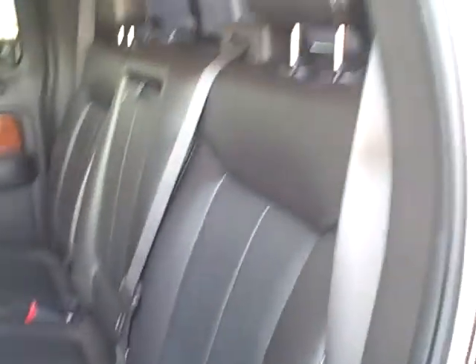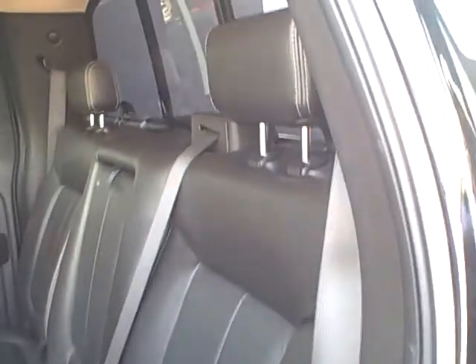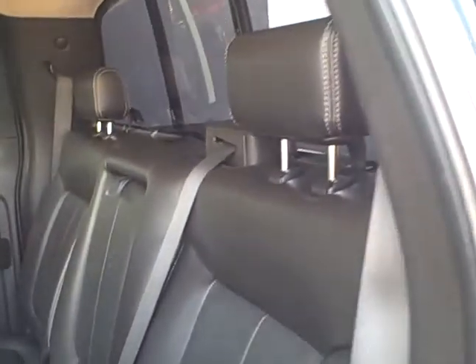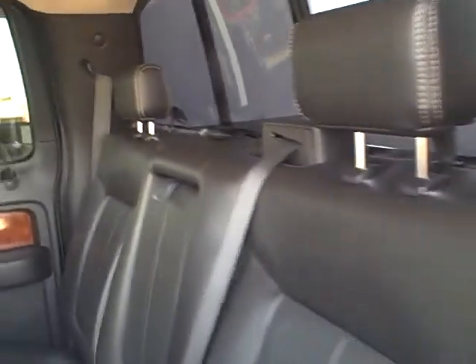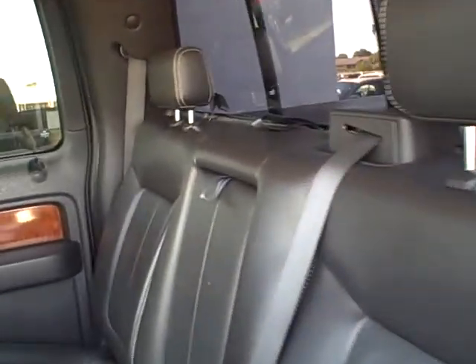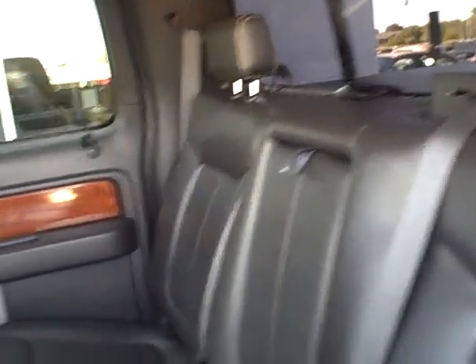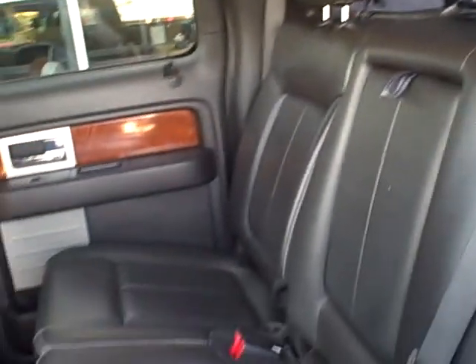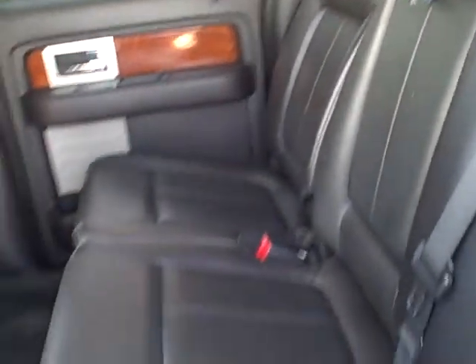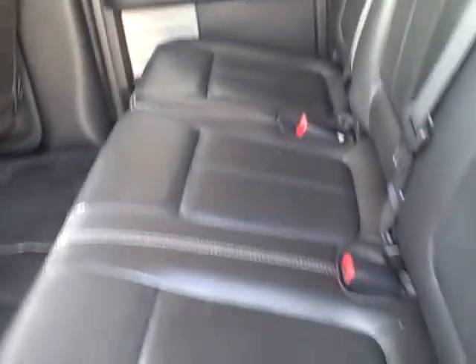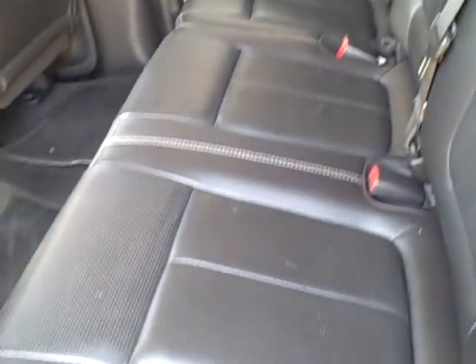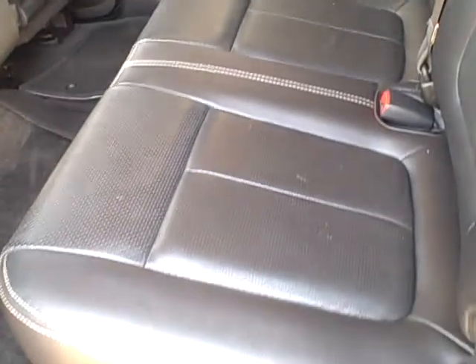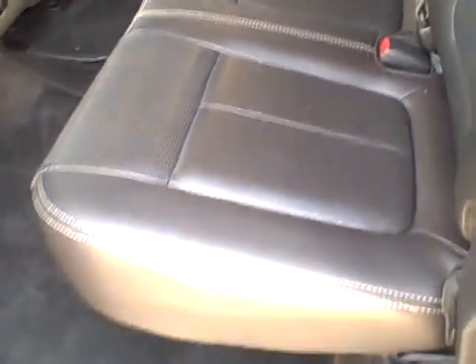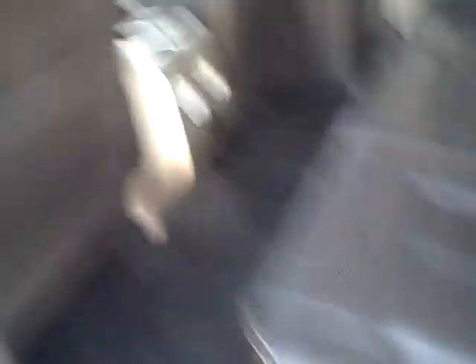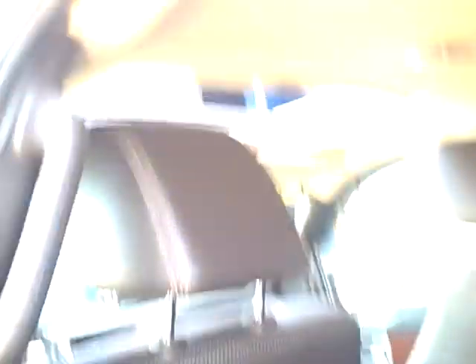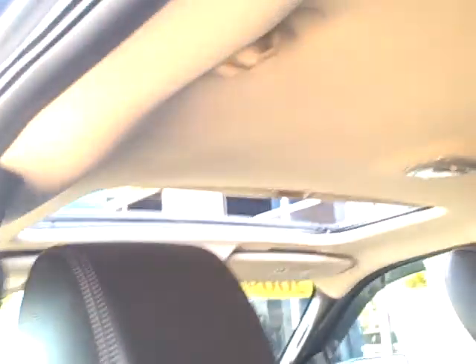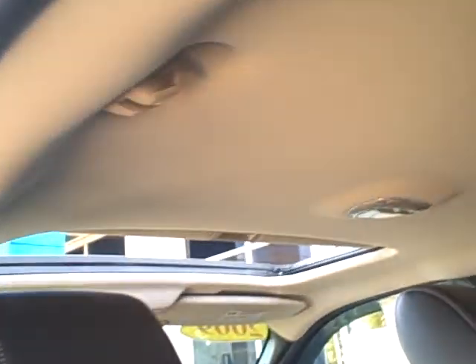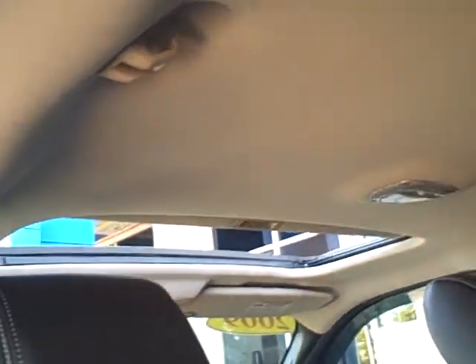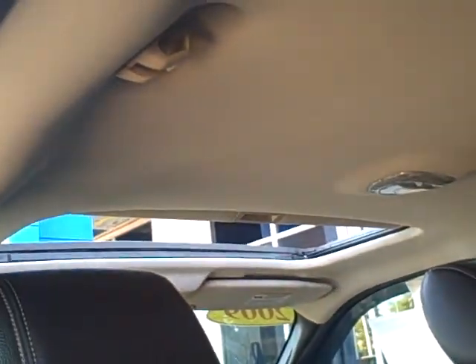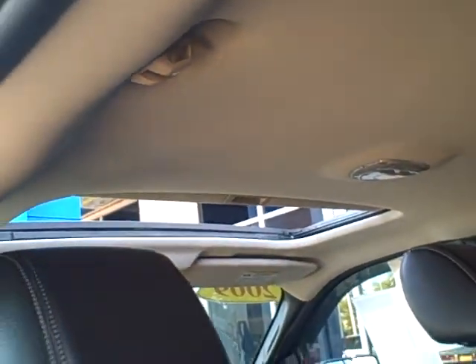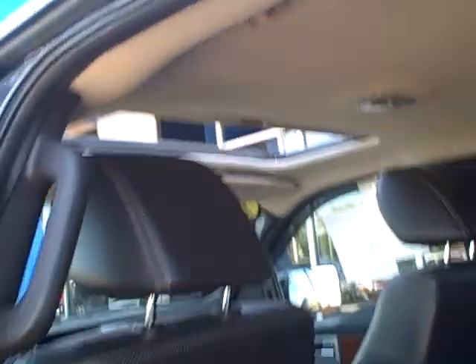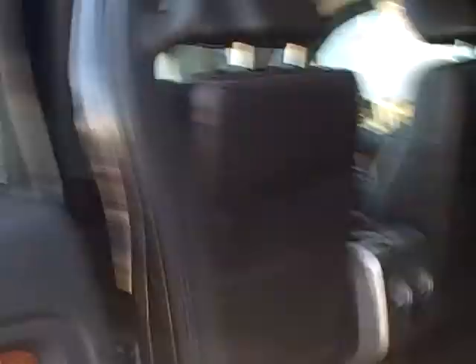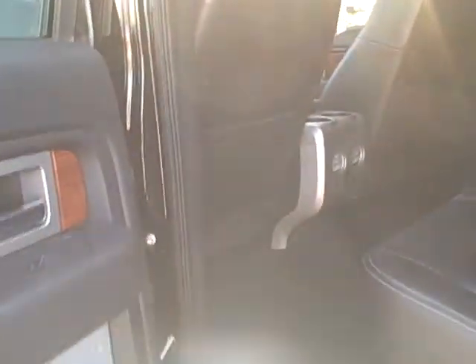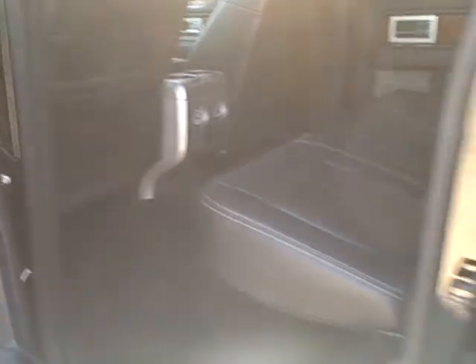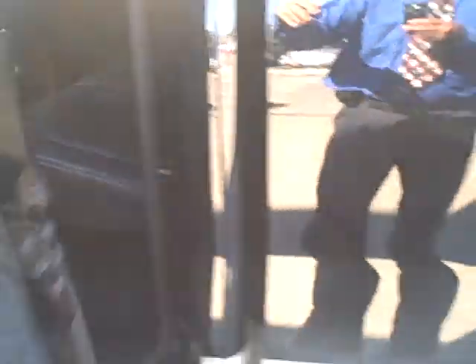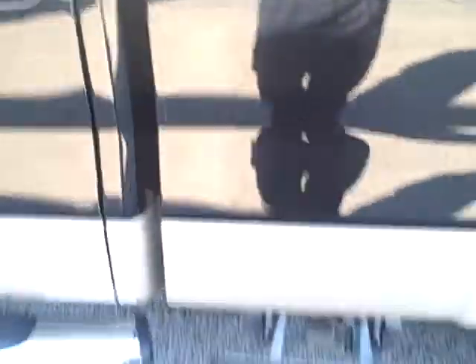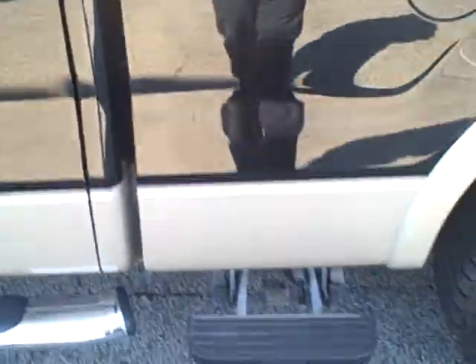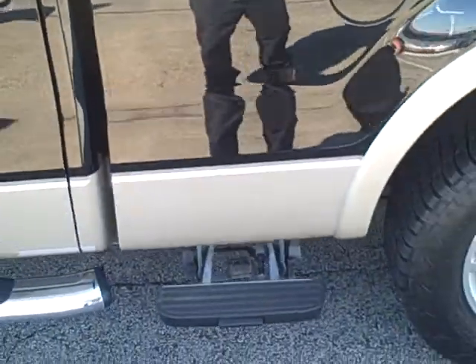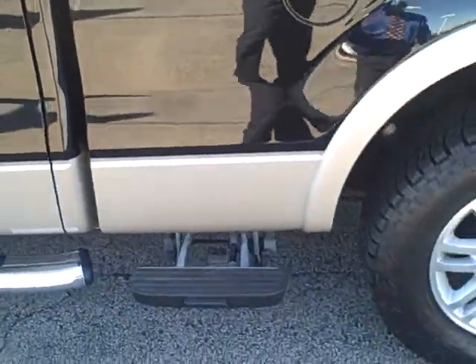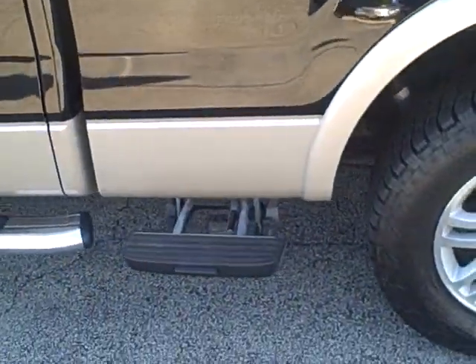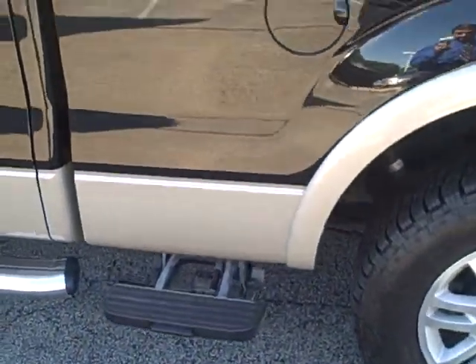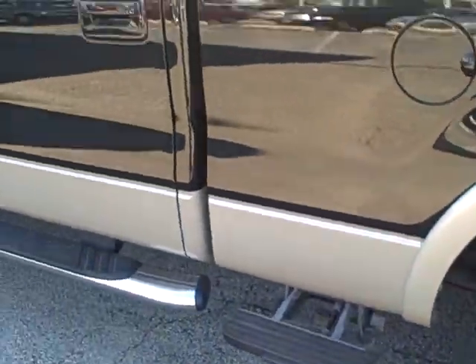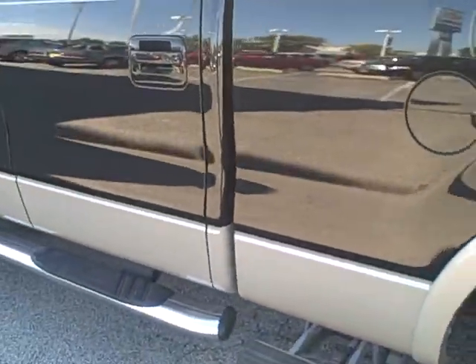I'll give you a shot of the back seats here. You can see the sunroof right there — I've got it opened up all the way. It's got the assist step on the back there.